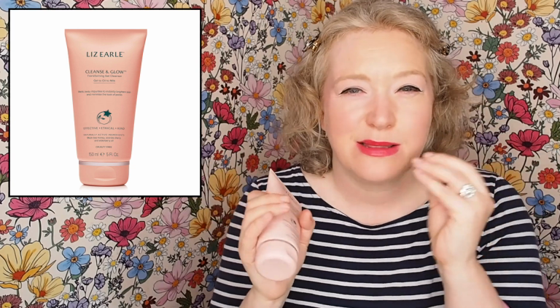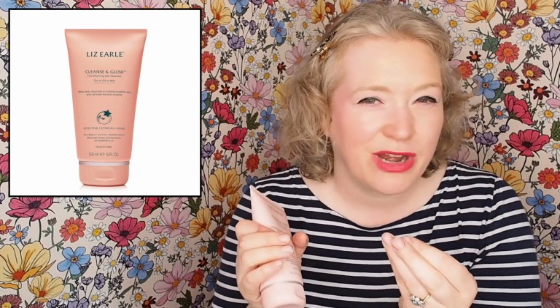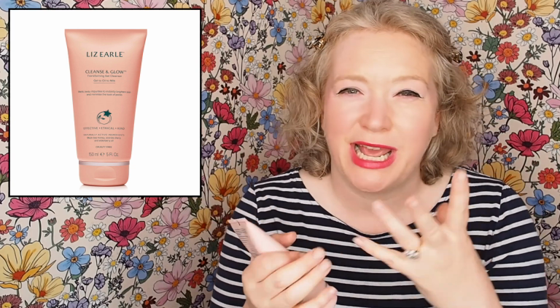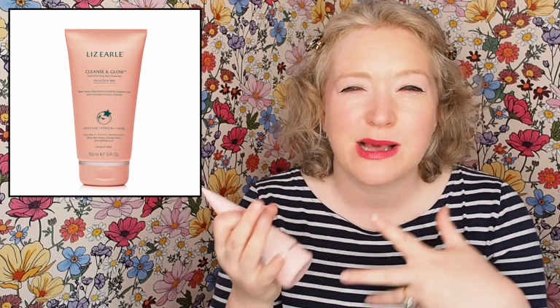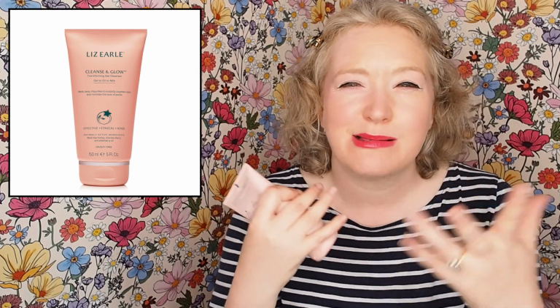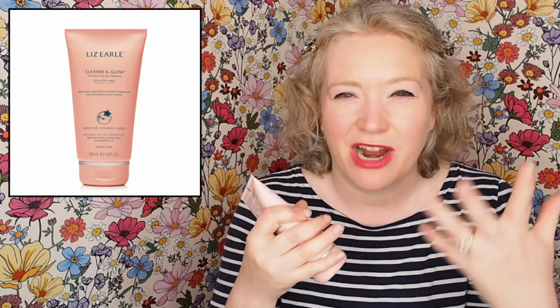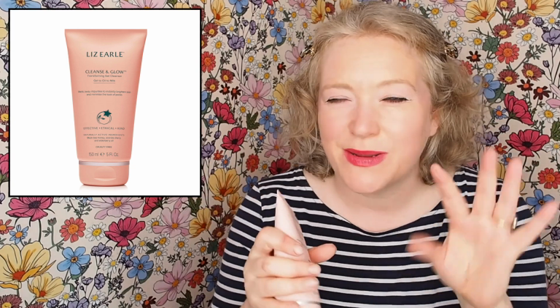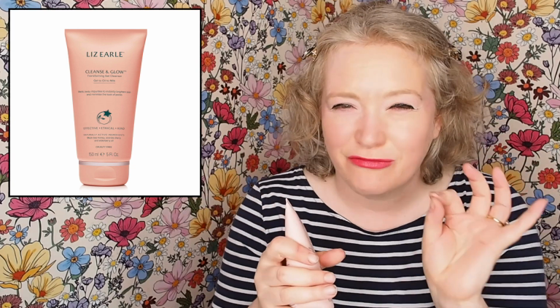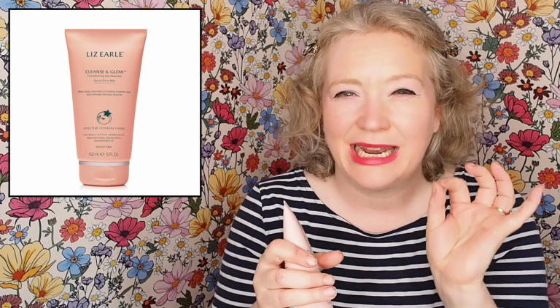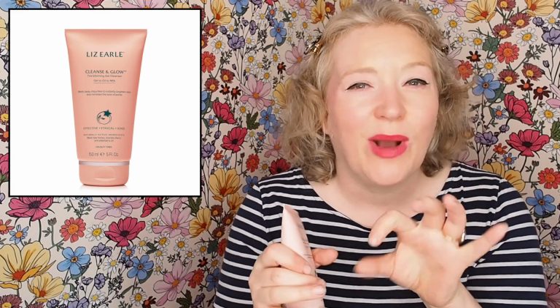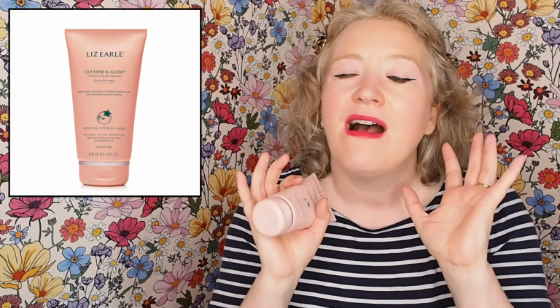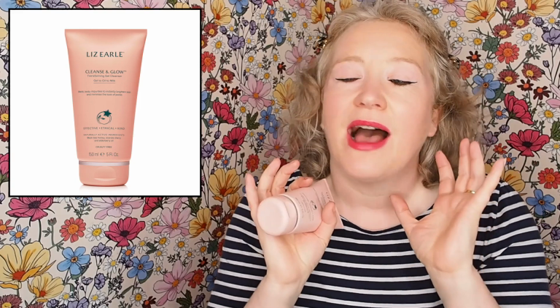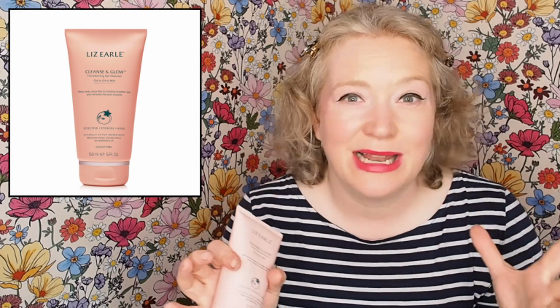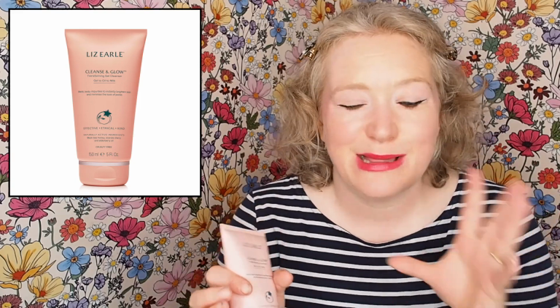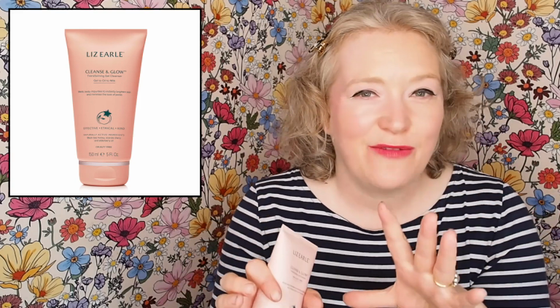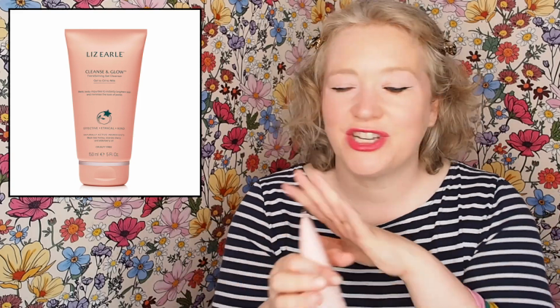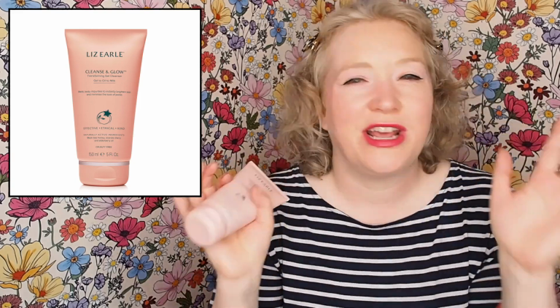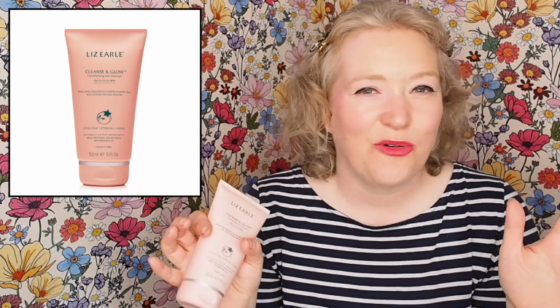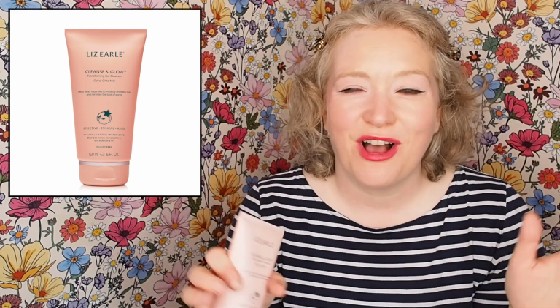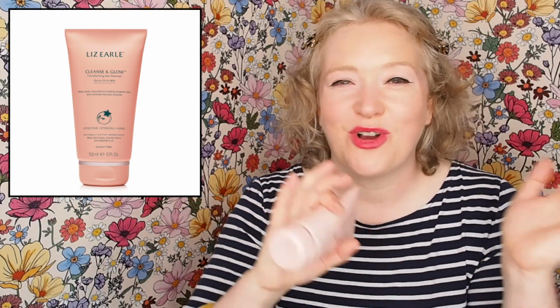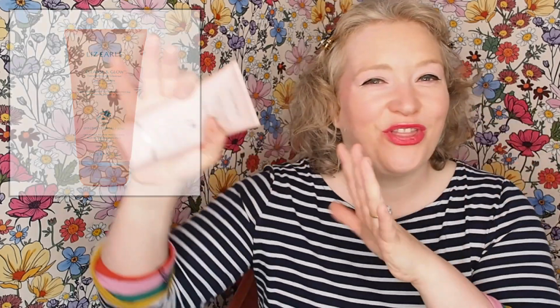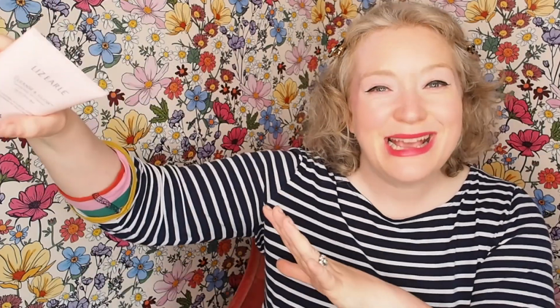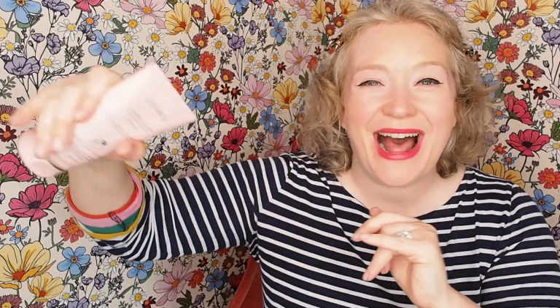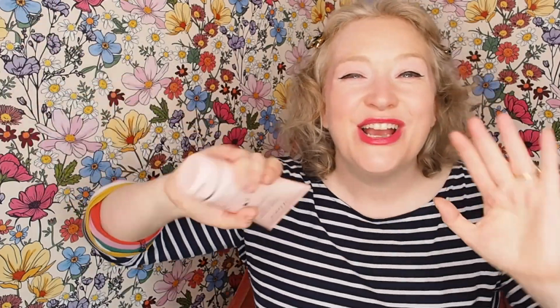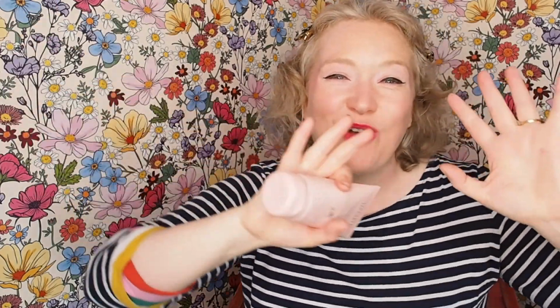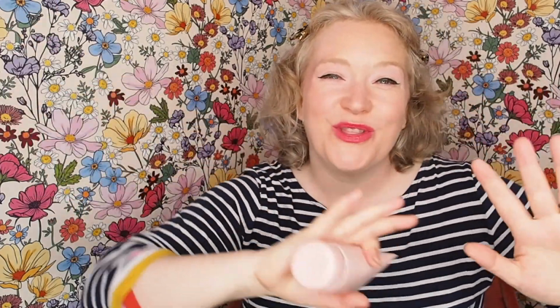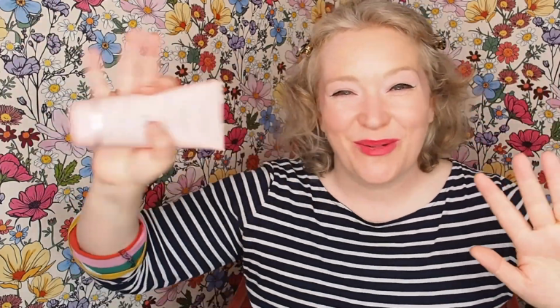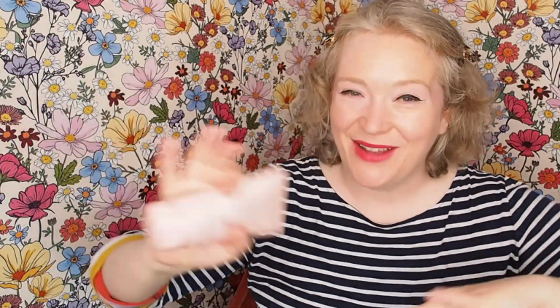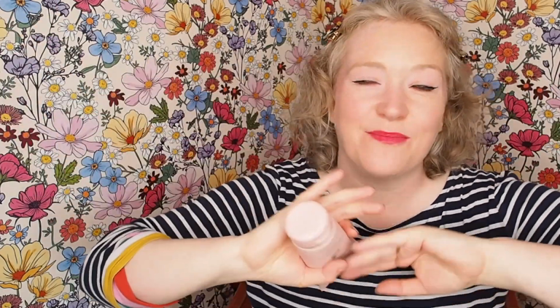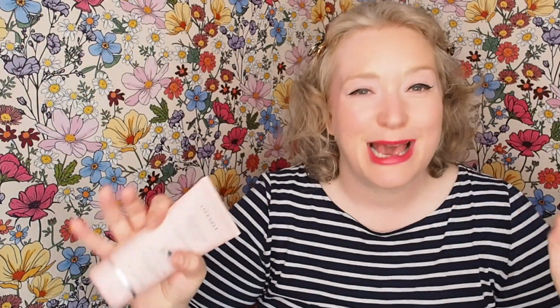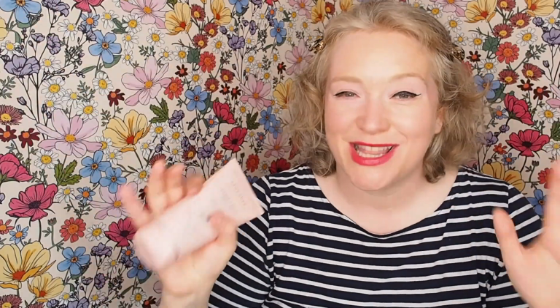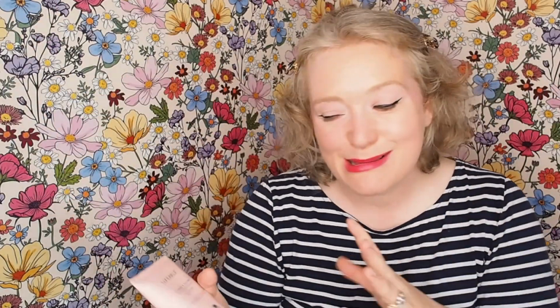It smells really pretty. It smells kind of like sweet cherries, but in a really lovely way. I absolutely love it. It's my favourite. I've got it in the shower all the time and on the sink as well. So I've got one for the morning, one for the evening. Obsessed with this cleanser.